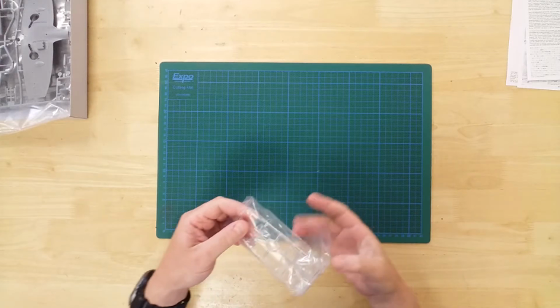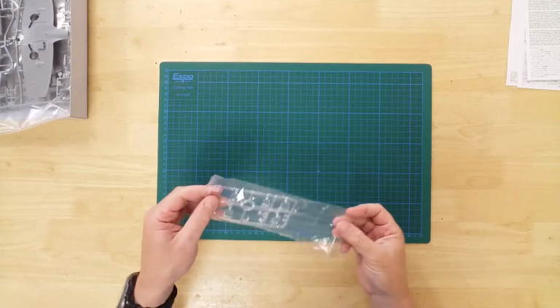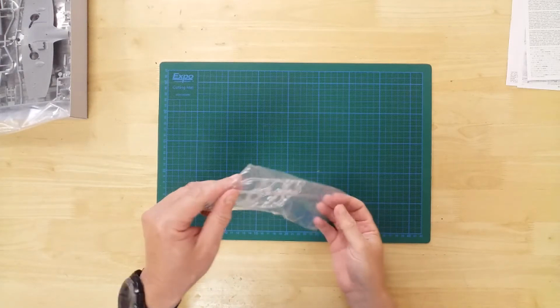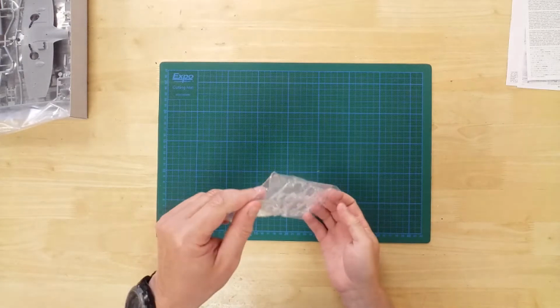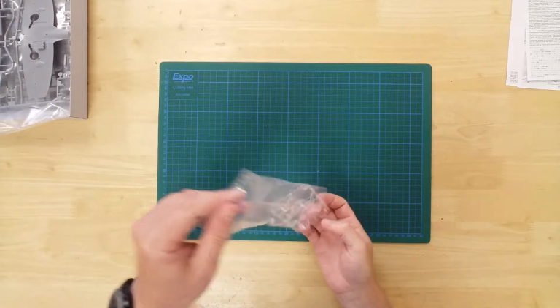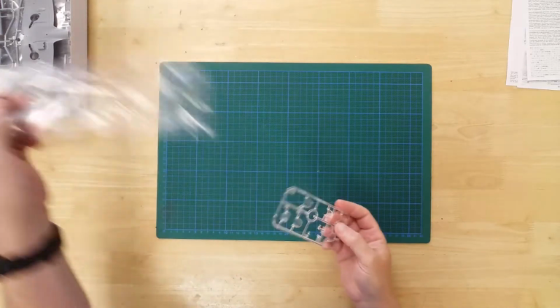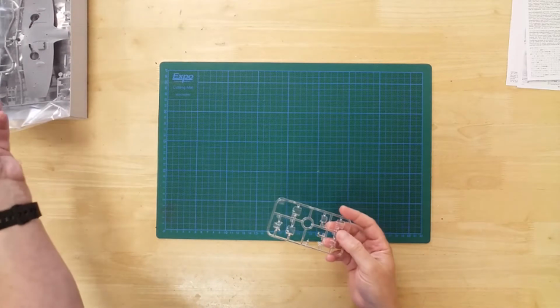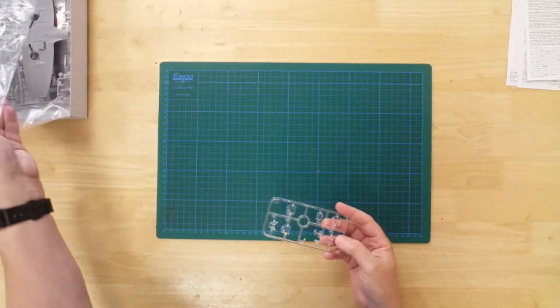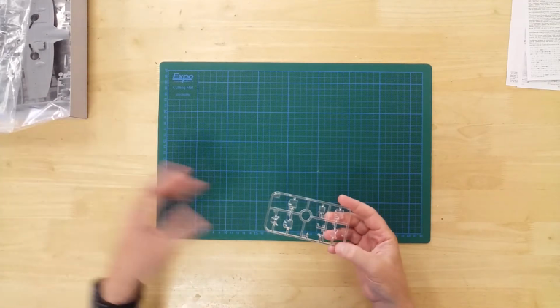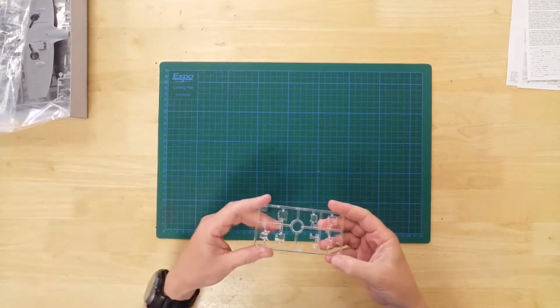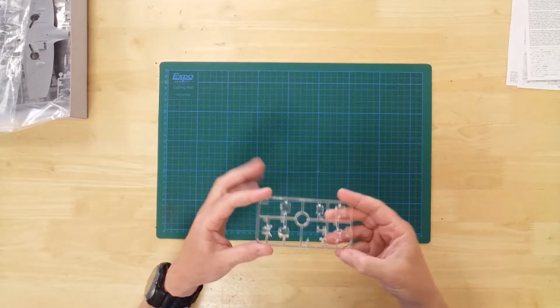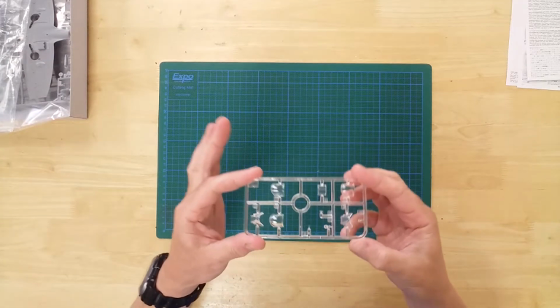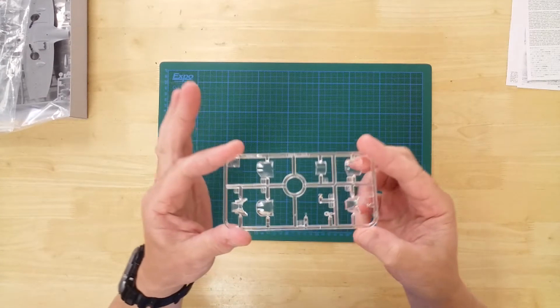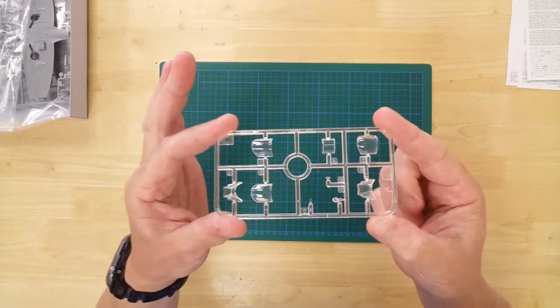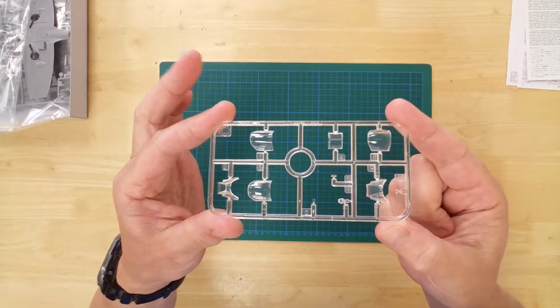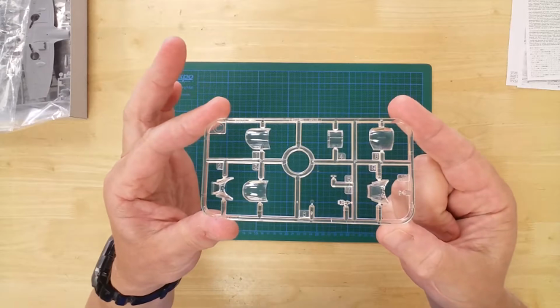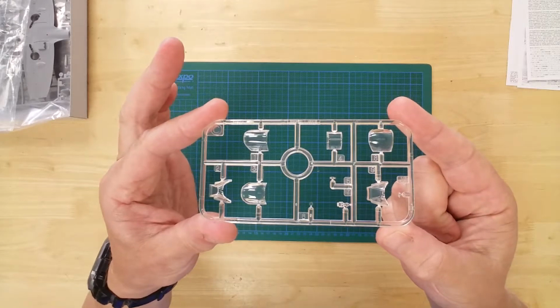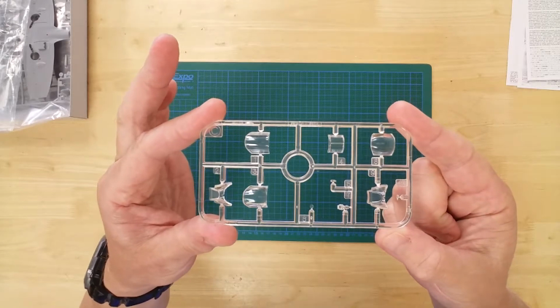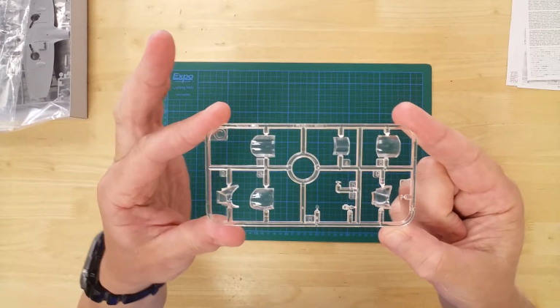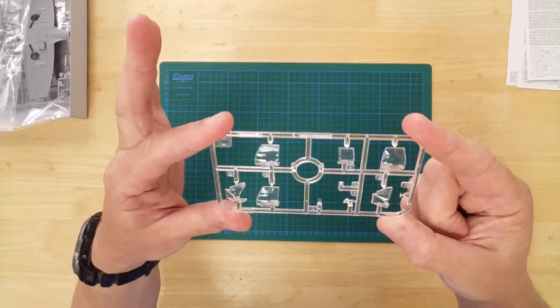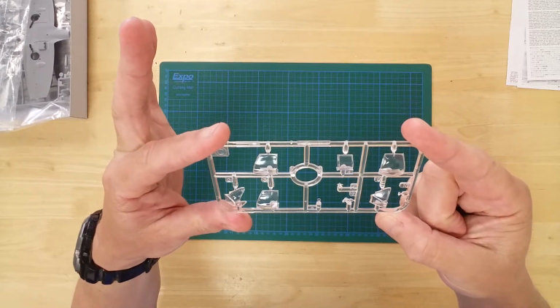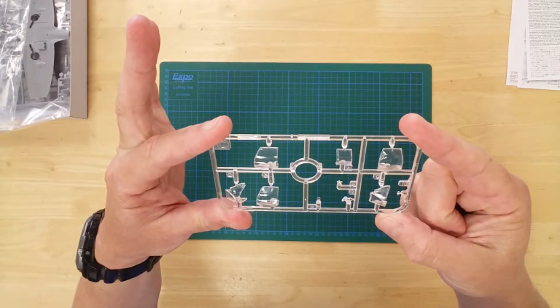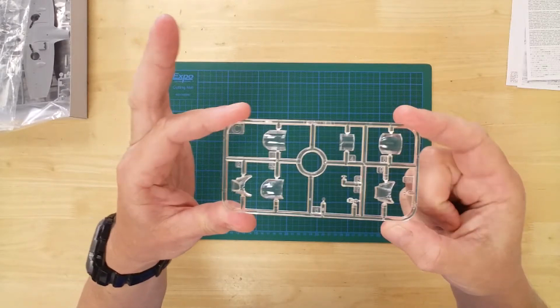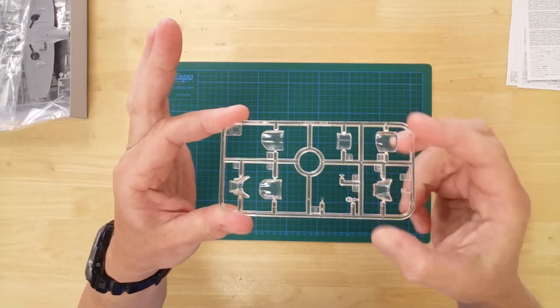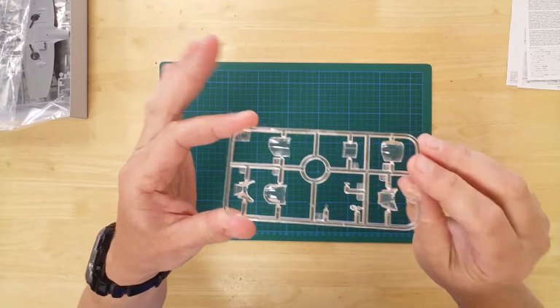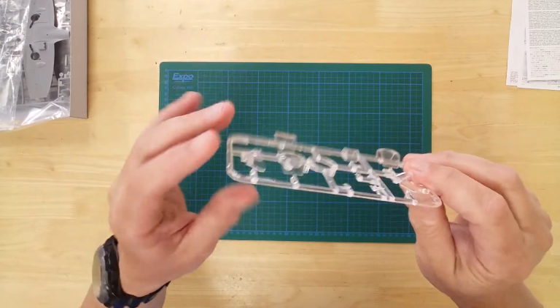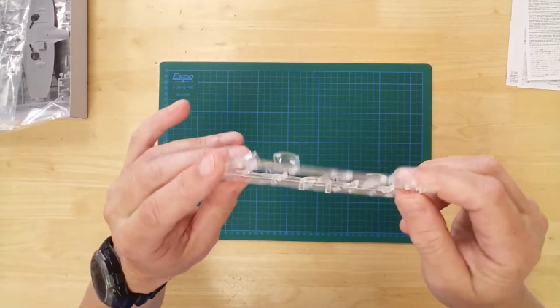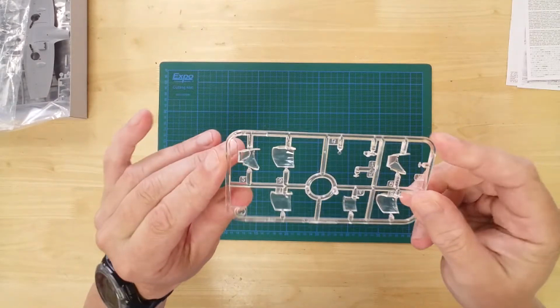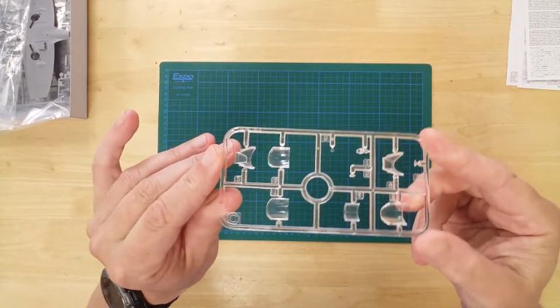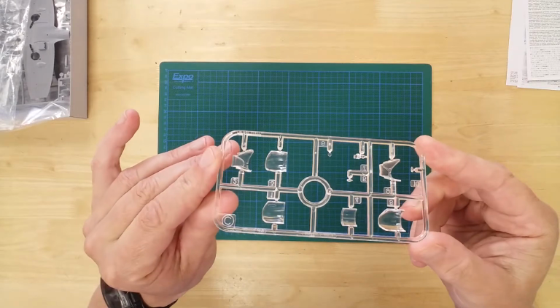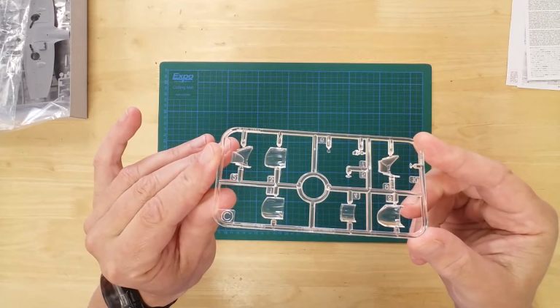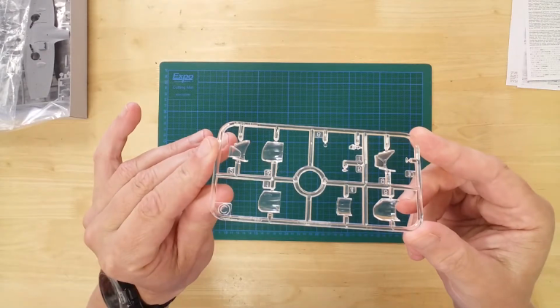The clear sprue contains various options for the distinctive three-piece canopy assembly. This can be assembled in either the open or closed configurations as required.